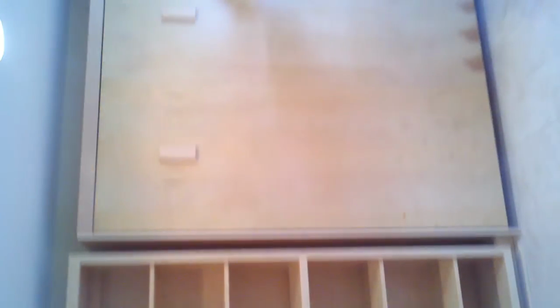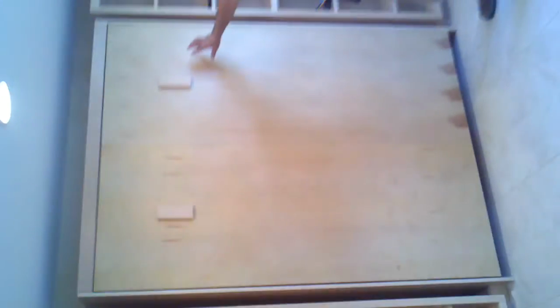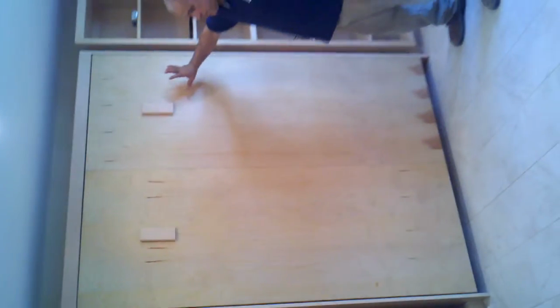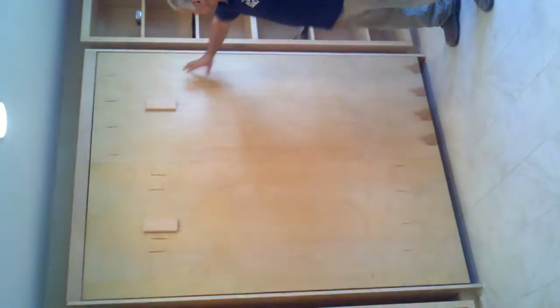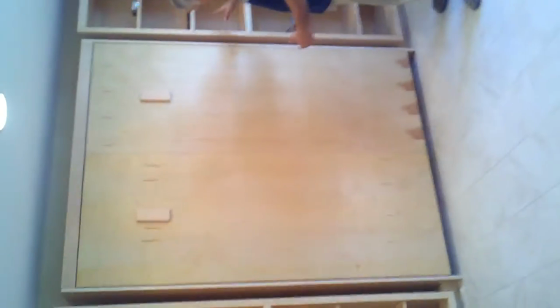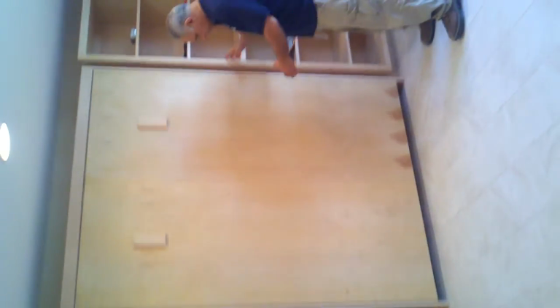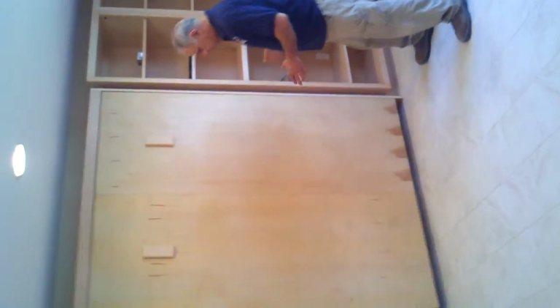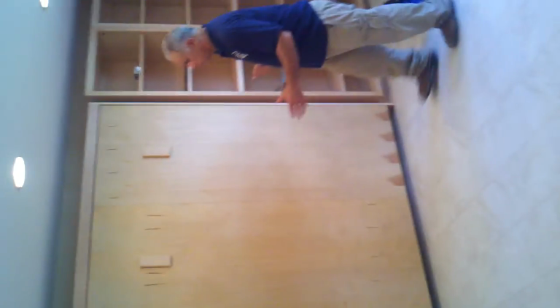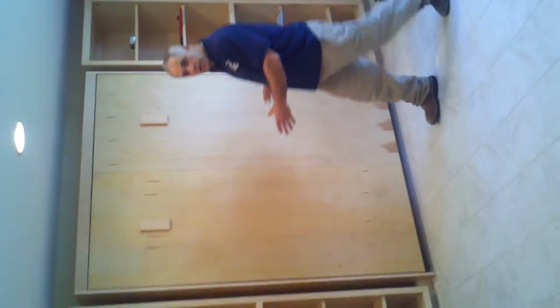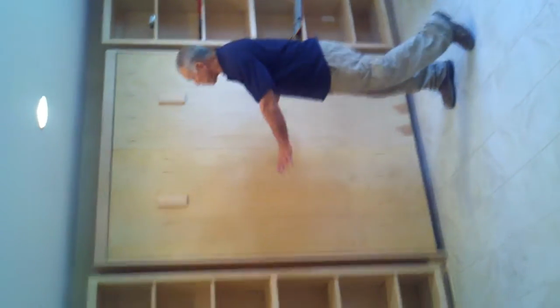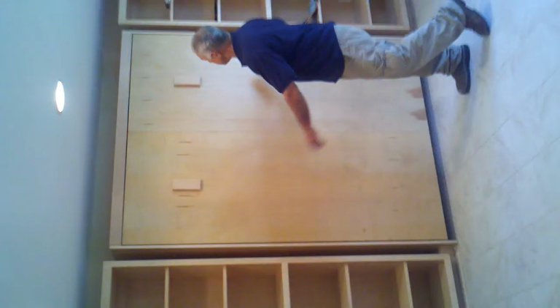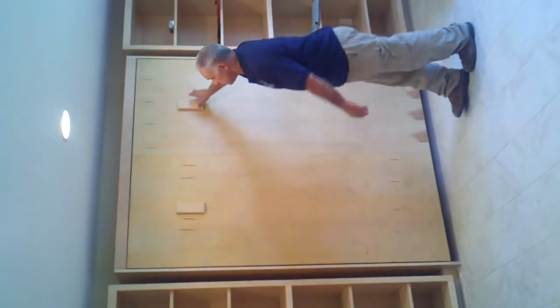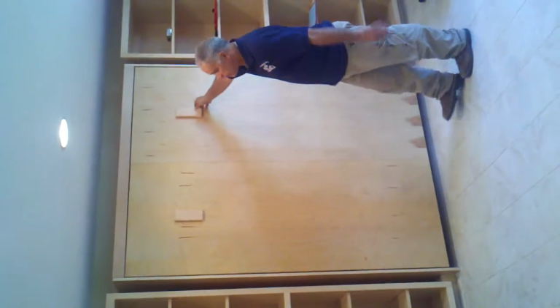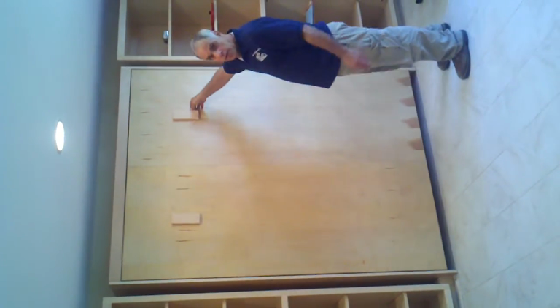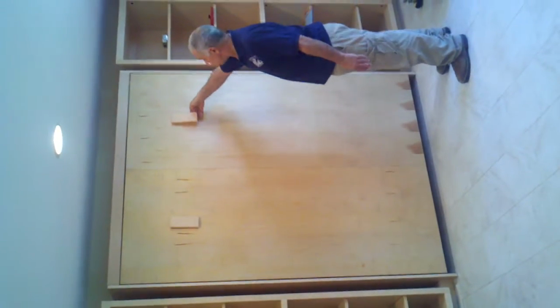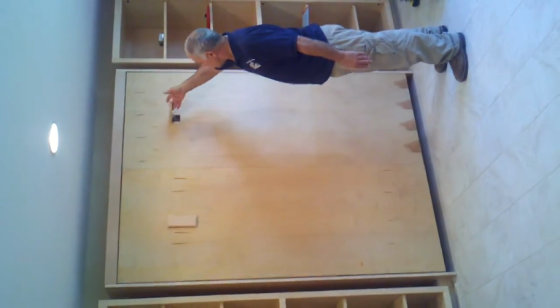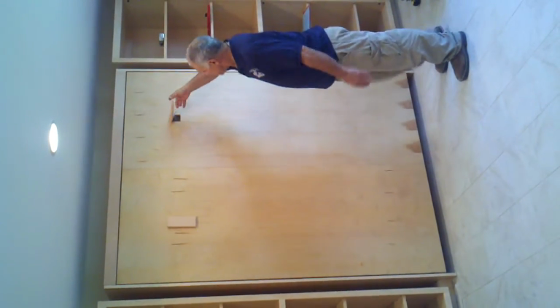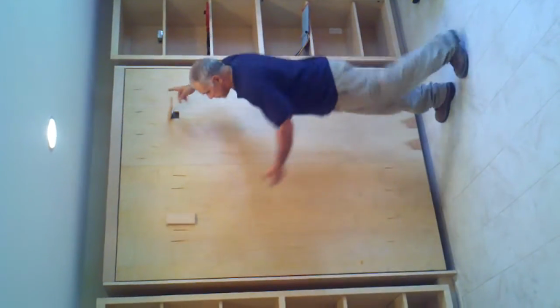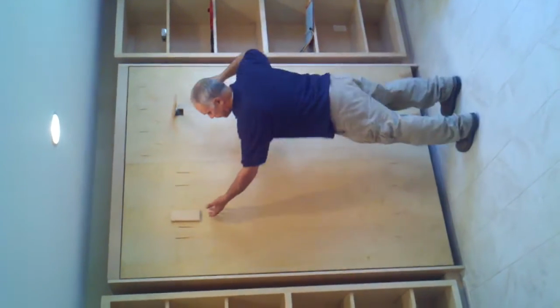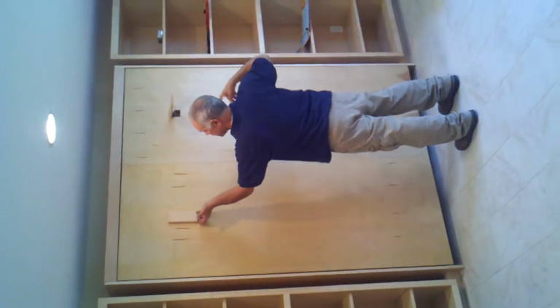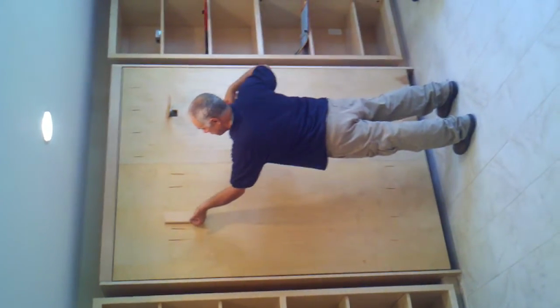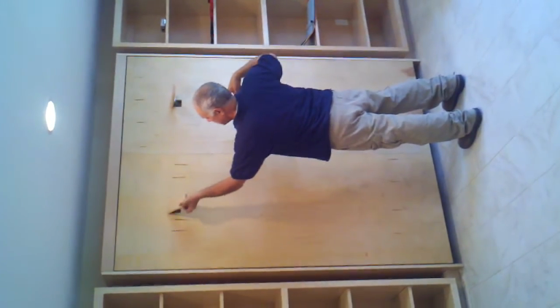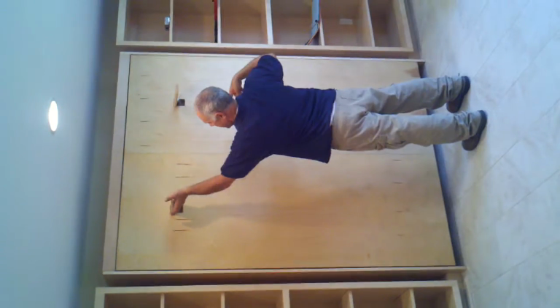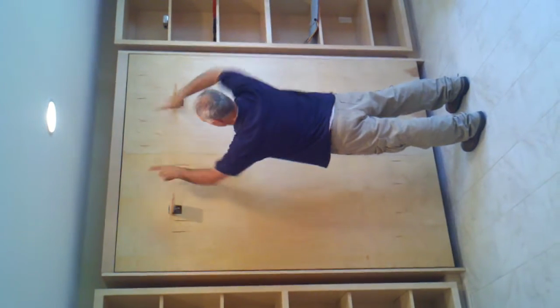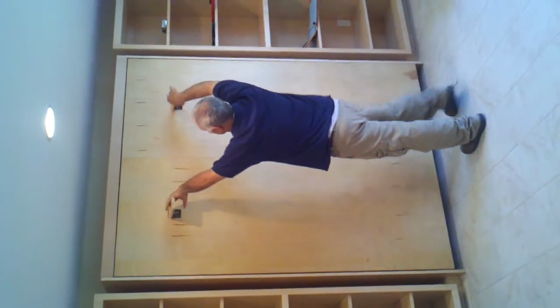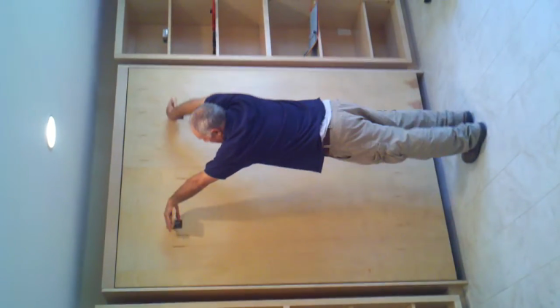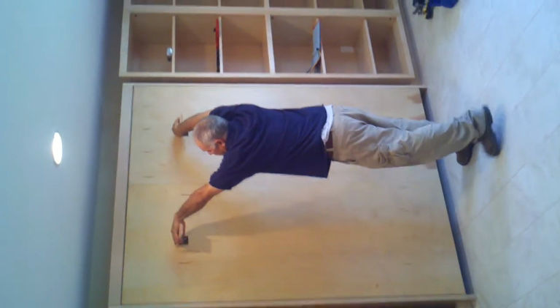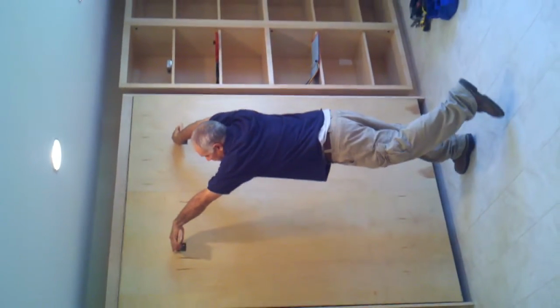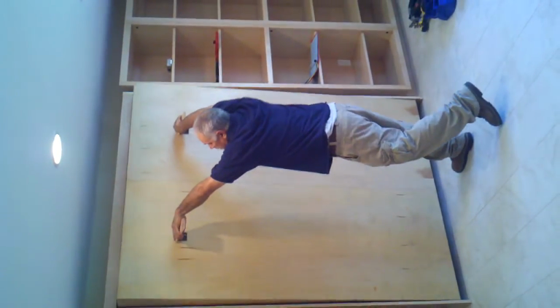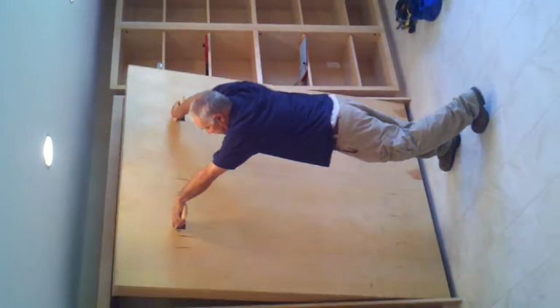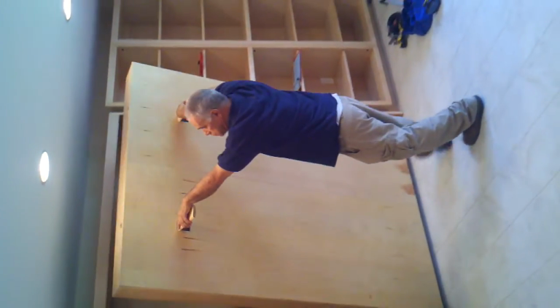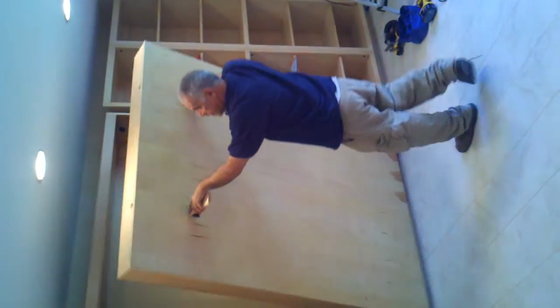And this is the Murphy bed. There's going to be another set of cabinets that are going to go in the front of this. I'll show you how it works. We built this in our shop too. We lift these legs up to activate the locks on top, and you just pull it down.